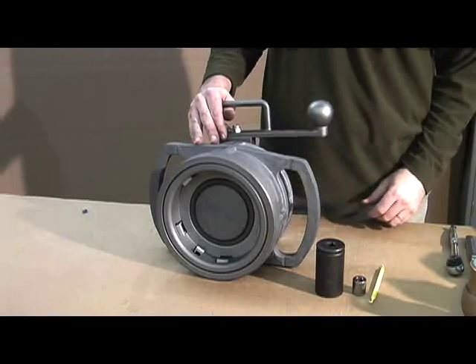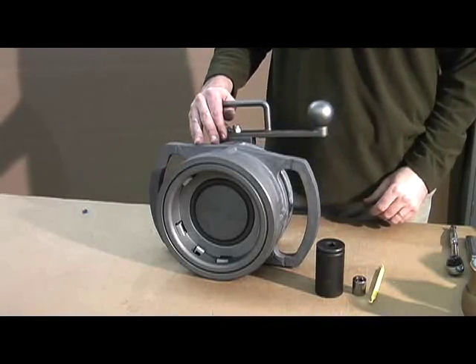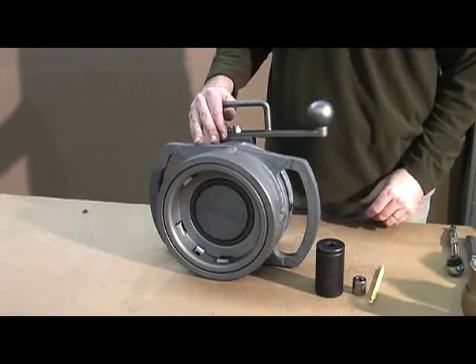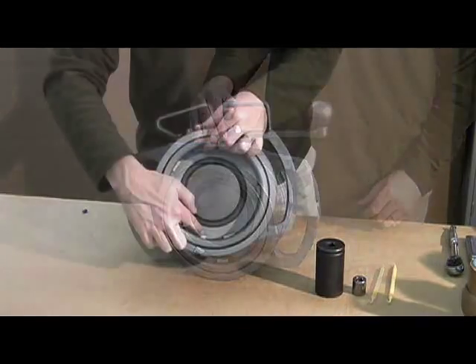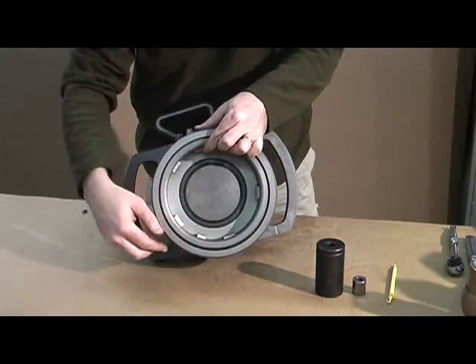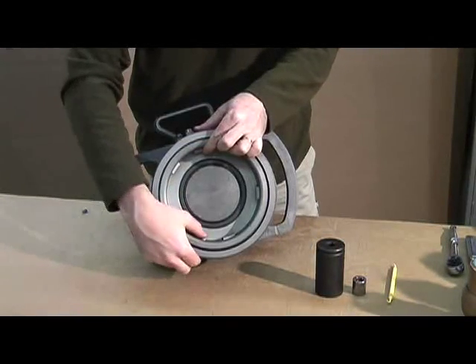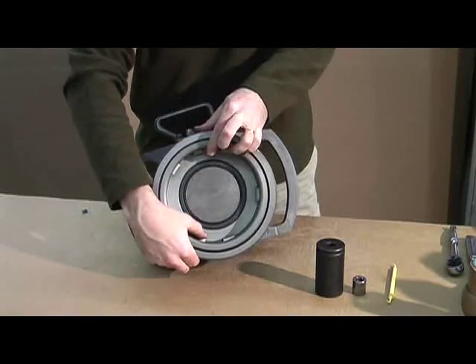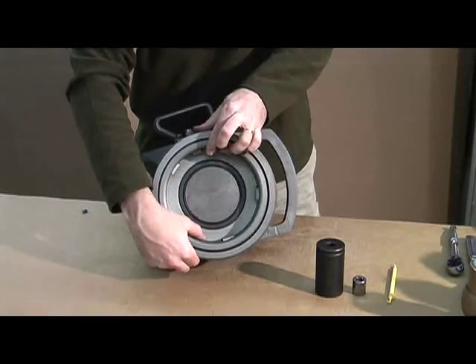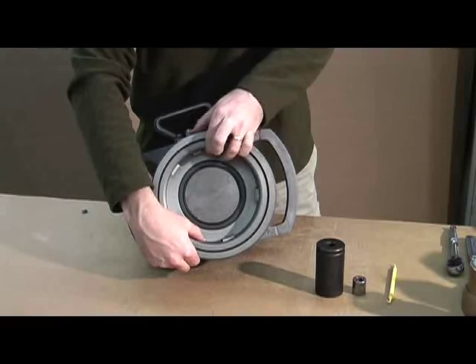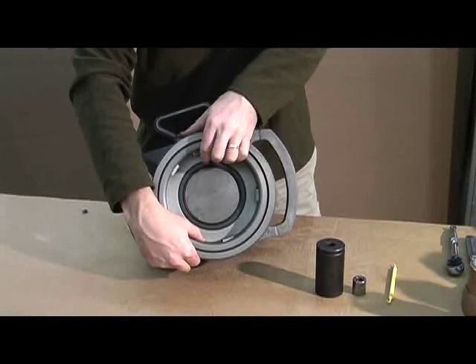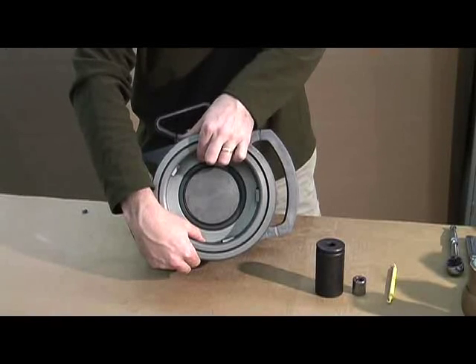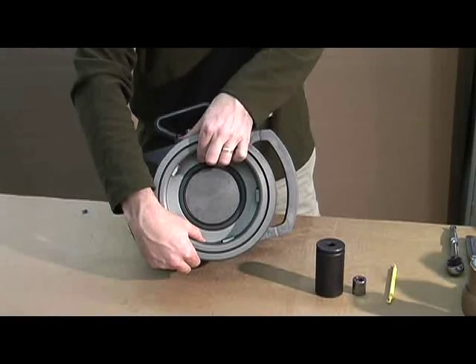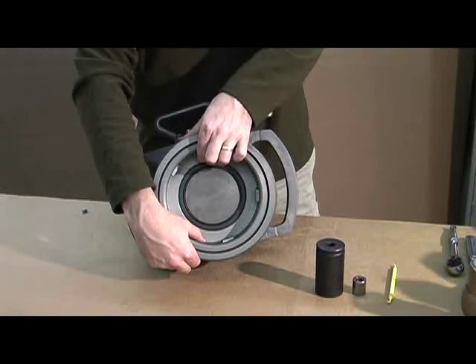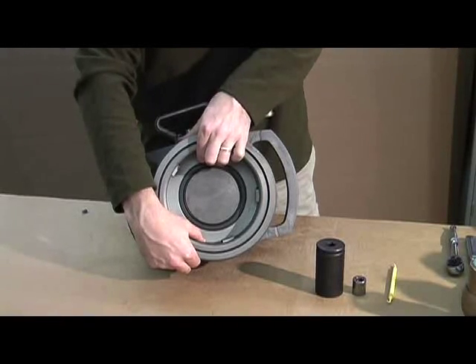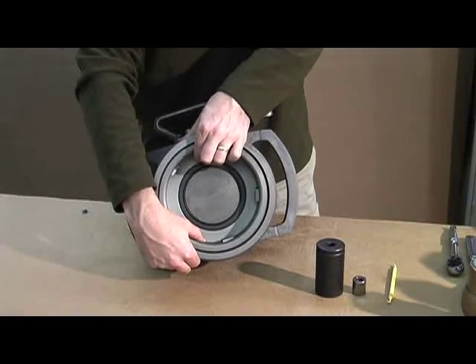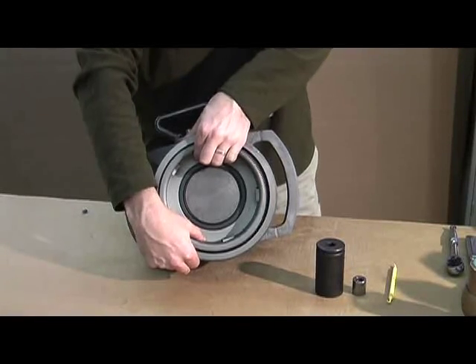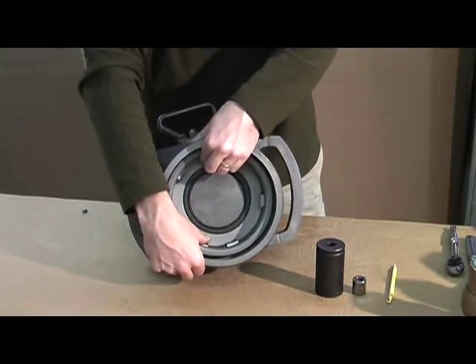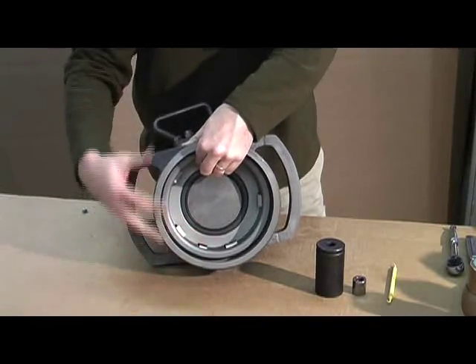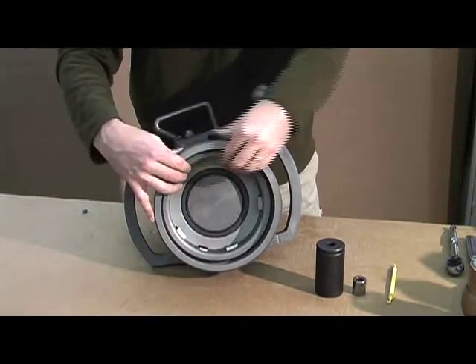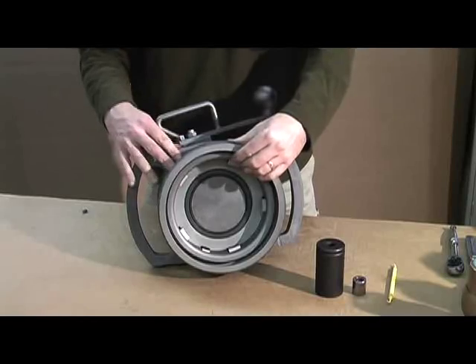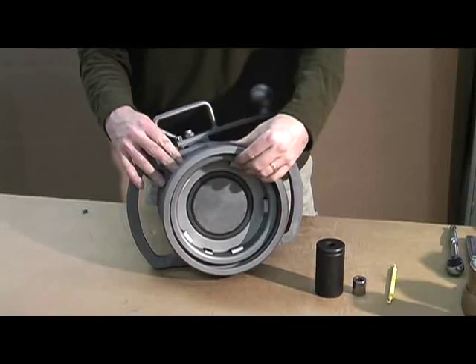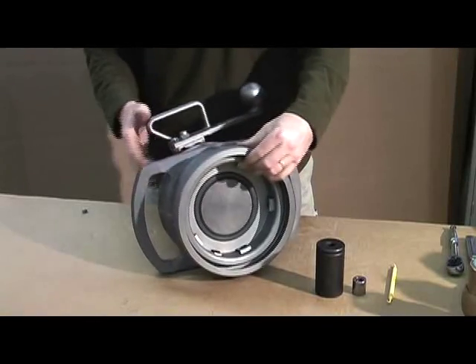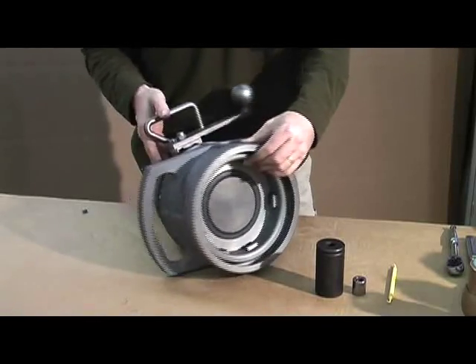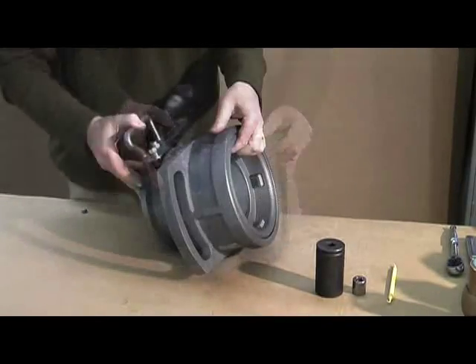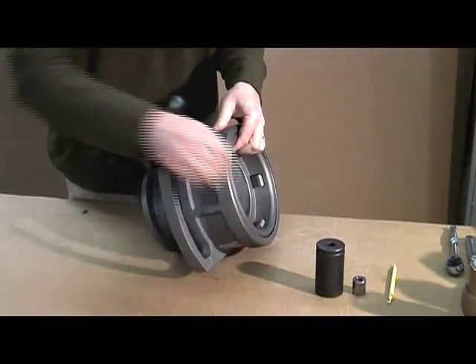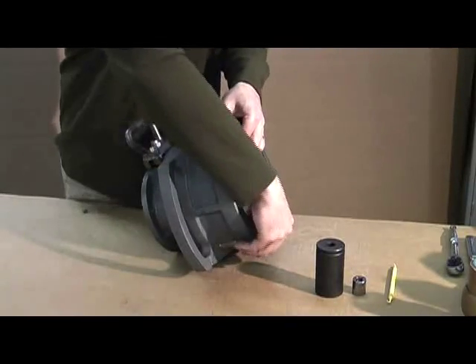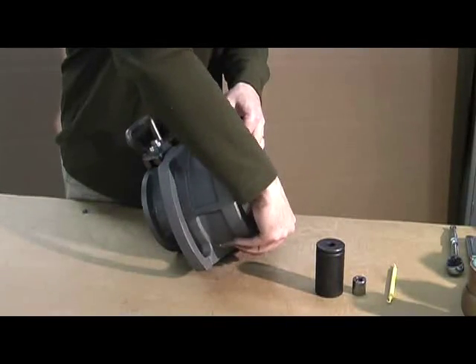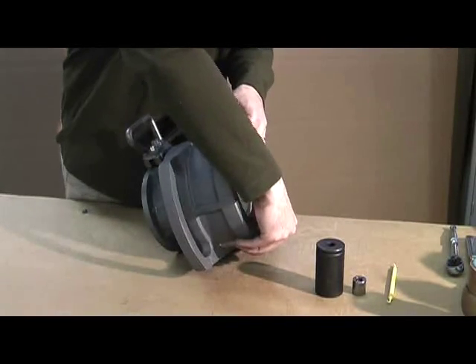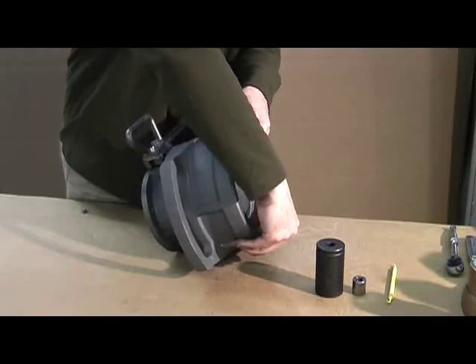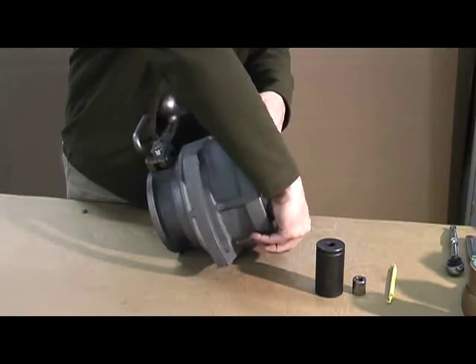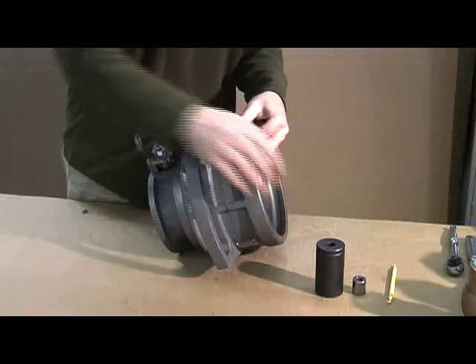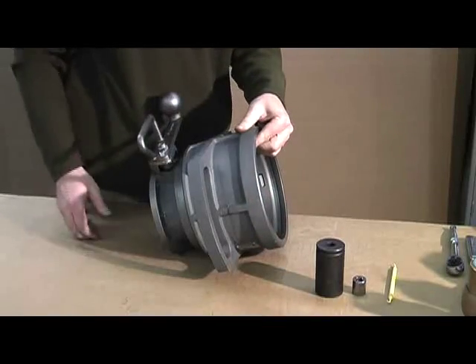The first thing you want to do is defeat the two interlocks — one on the top, one on the bottom. Depress the interlocks, which will allow you to slide the sleeve forward. Top interlock, bottom interlock — depress. Now you can open the handle.